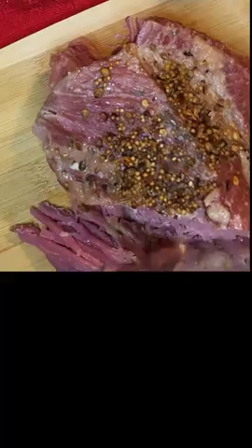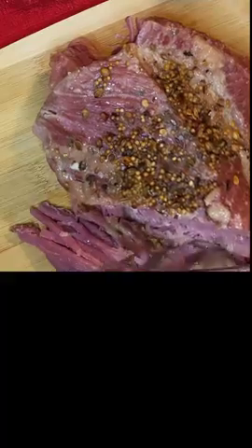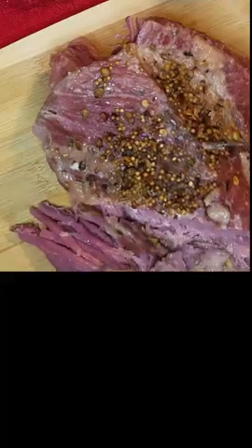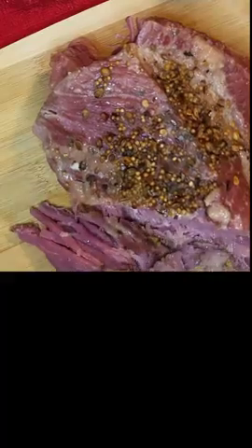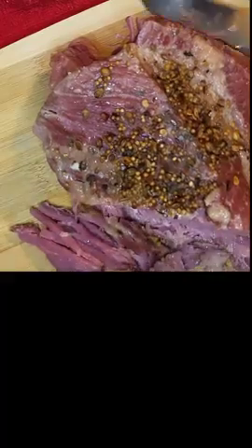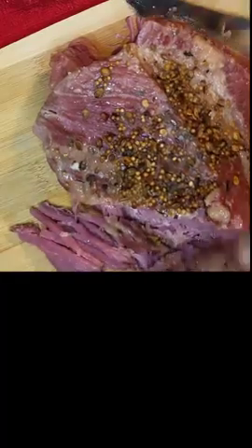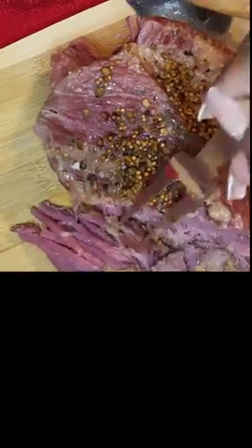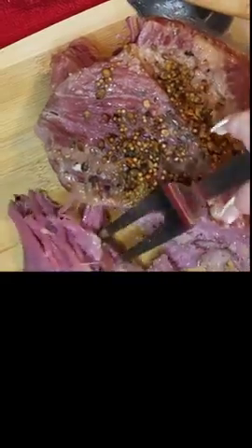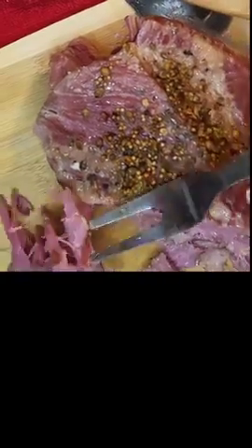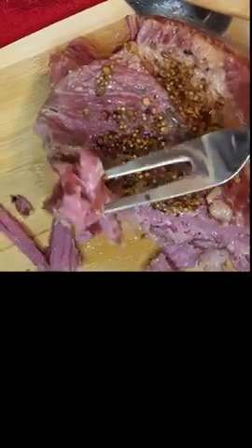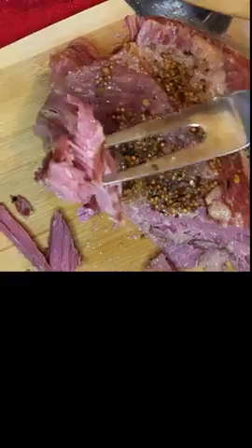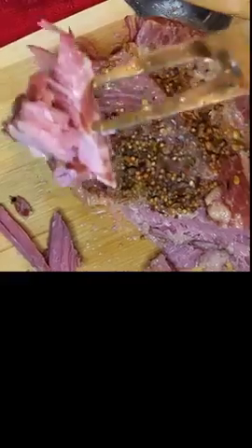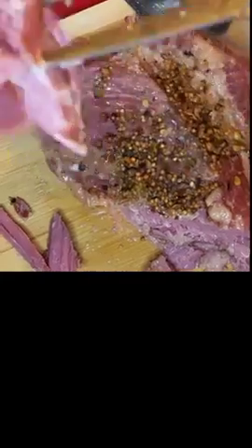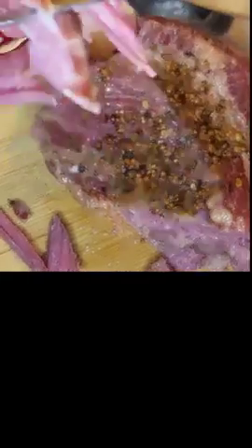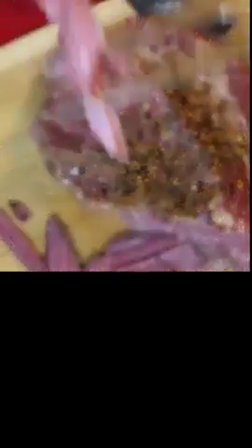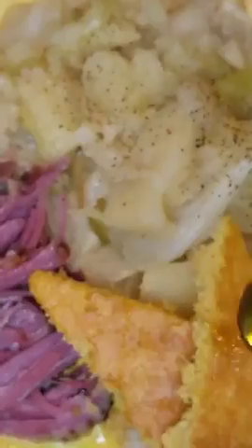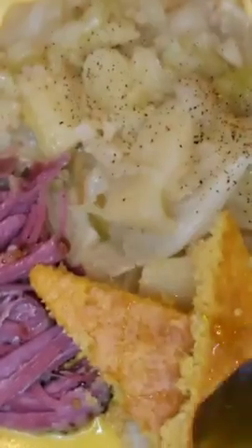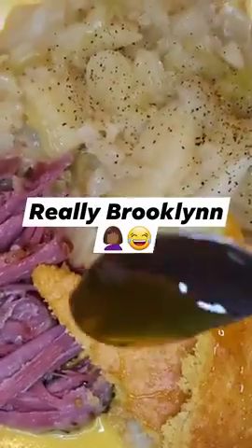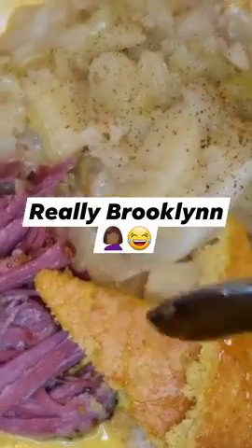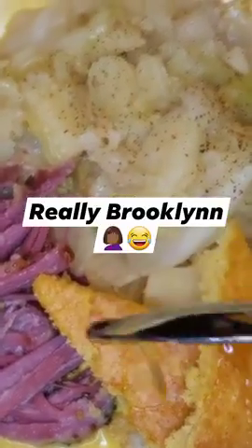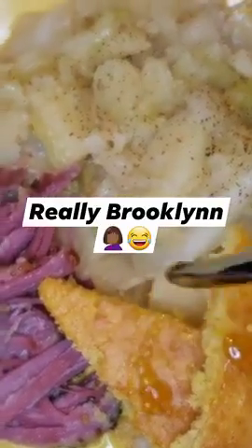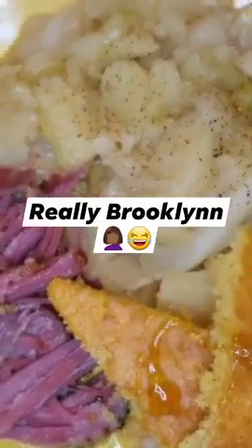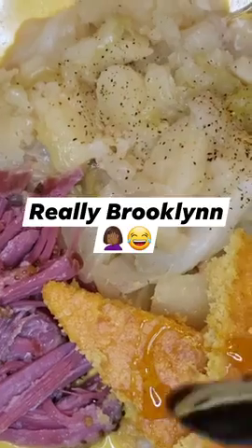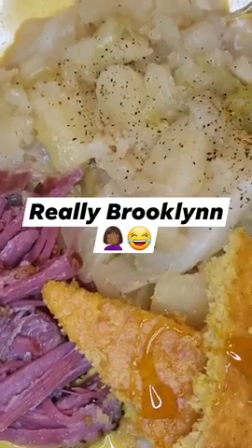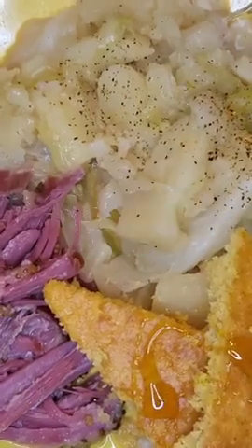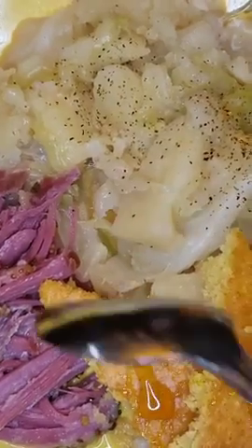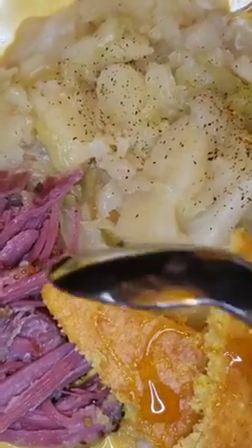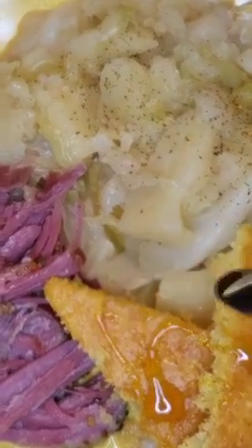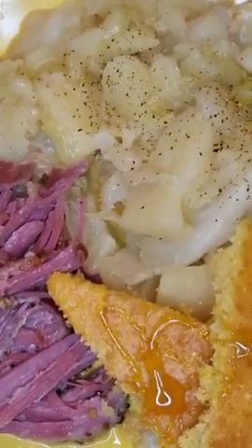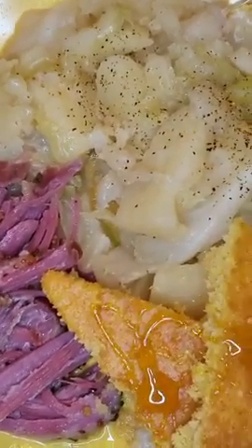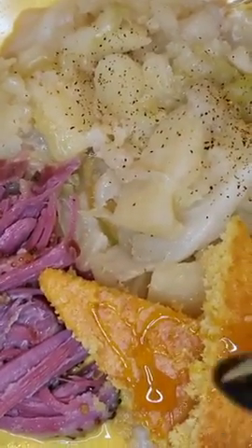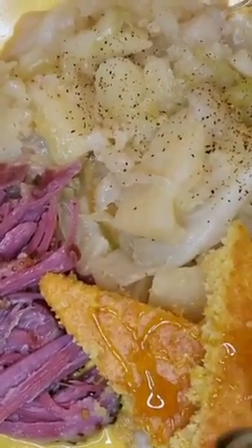I'm talking about tender, tender. I ain't had this meal in probably — I don't even know. My mama made this the last time I had it. Drizzled my cornbread with honey and voila.